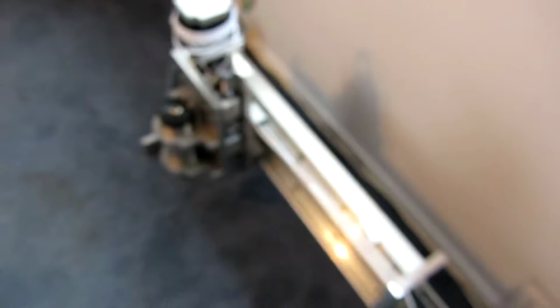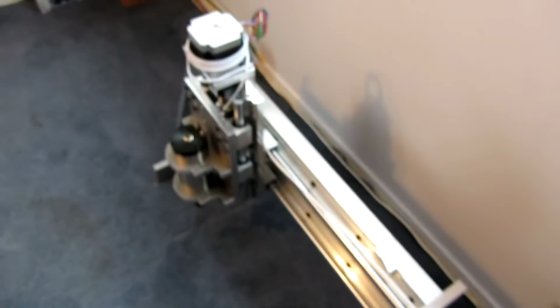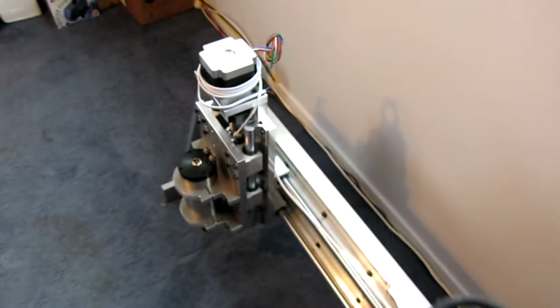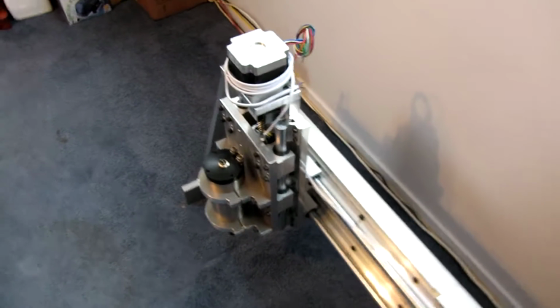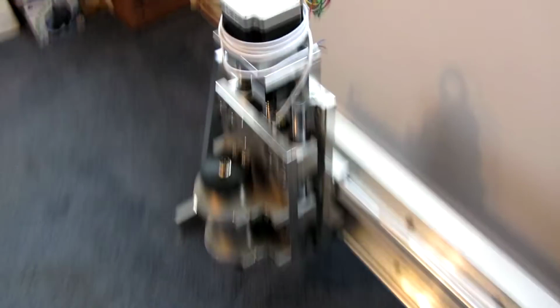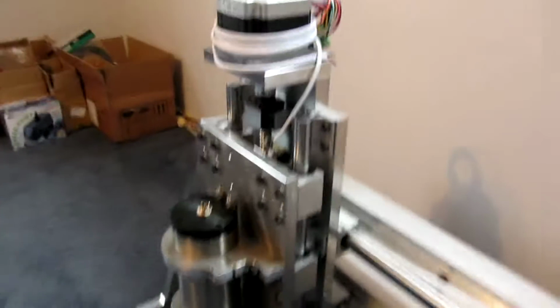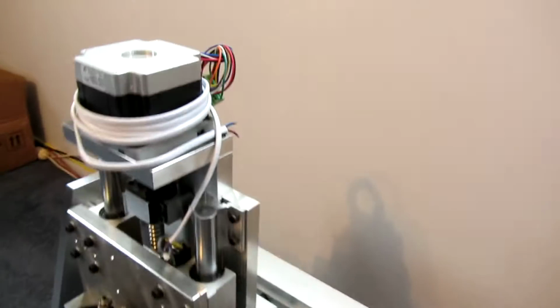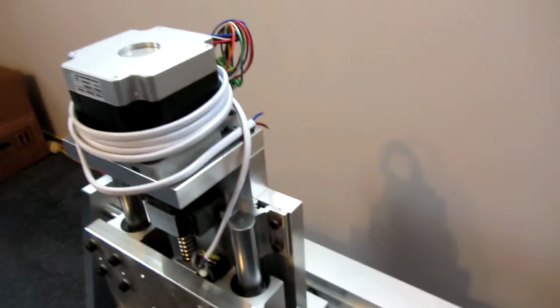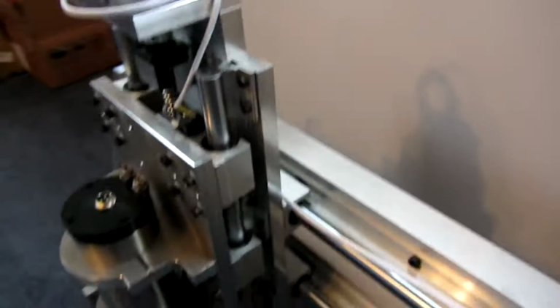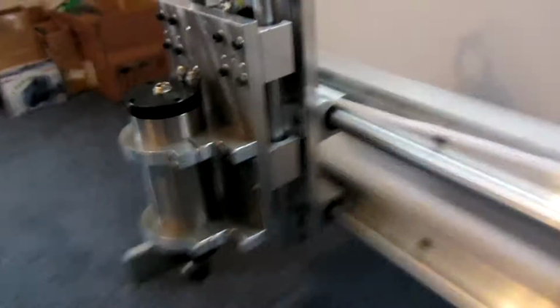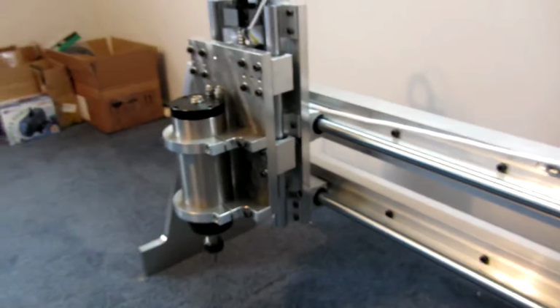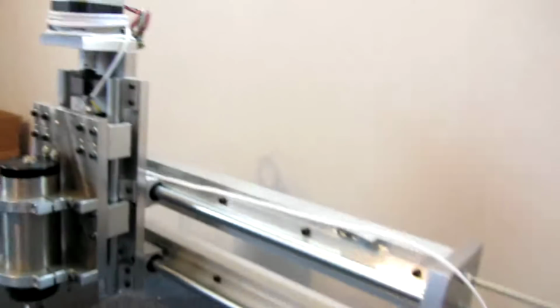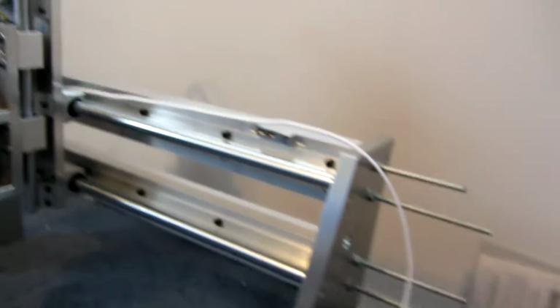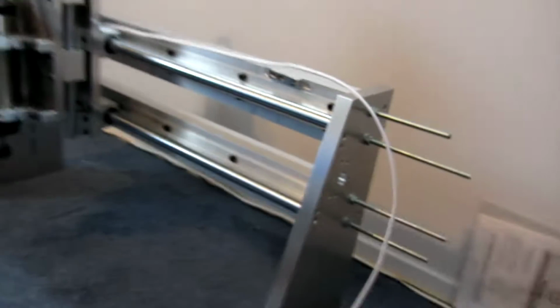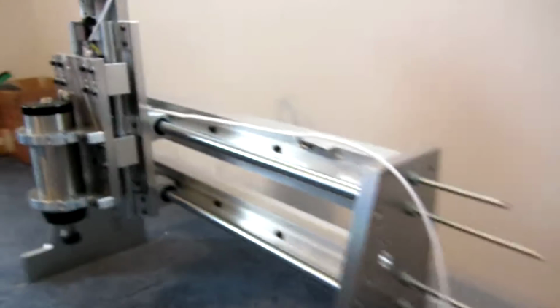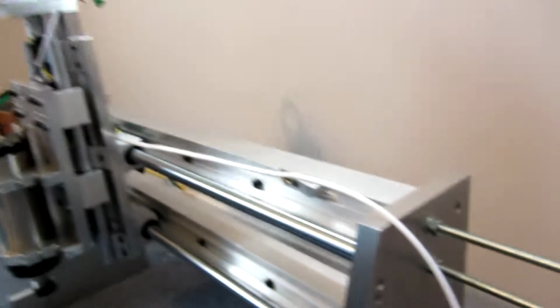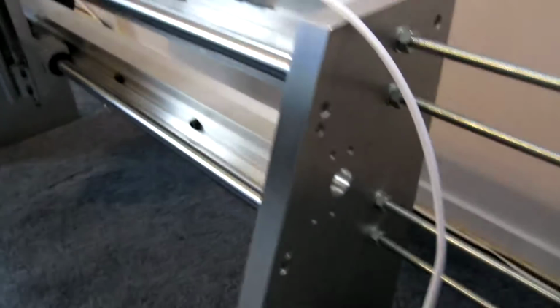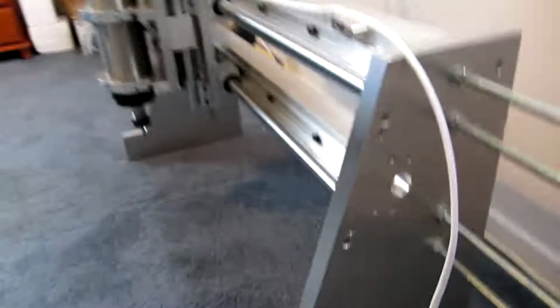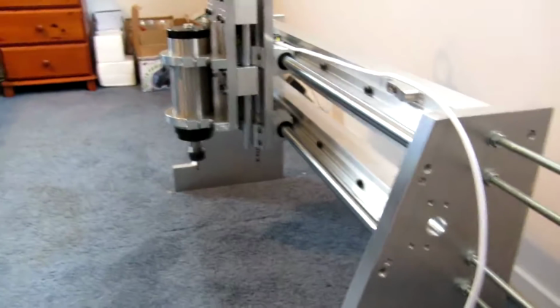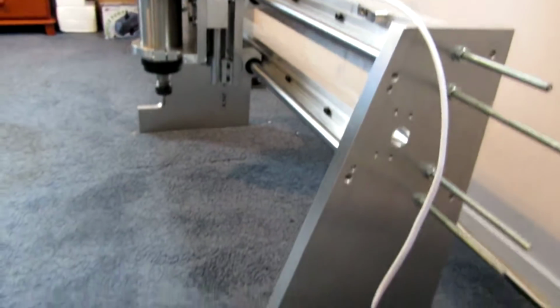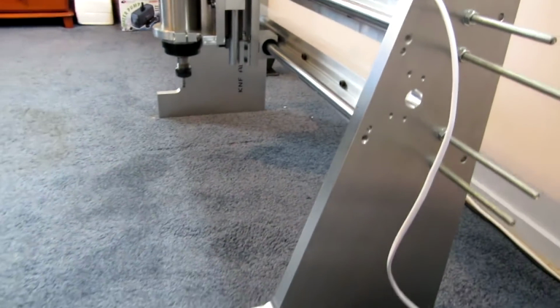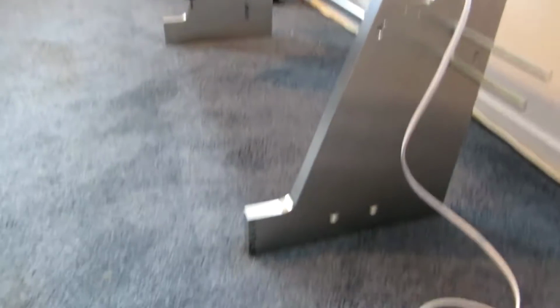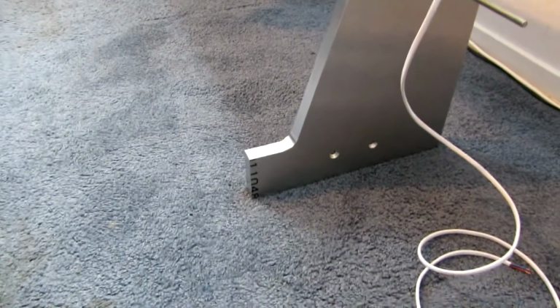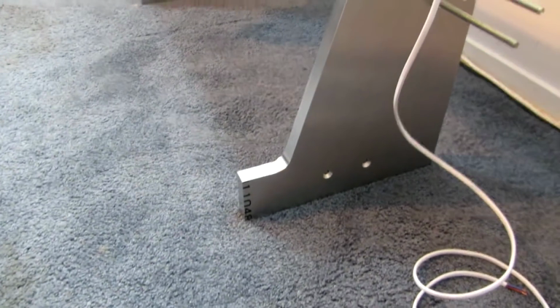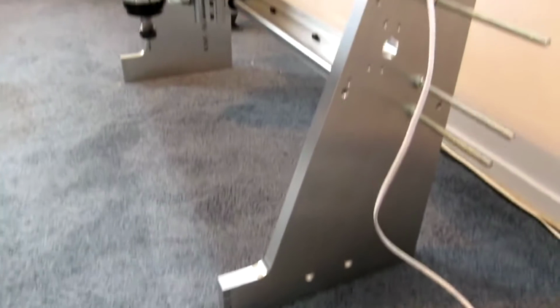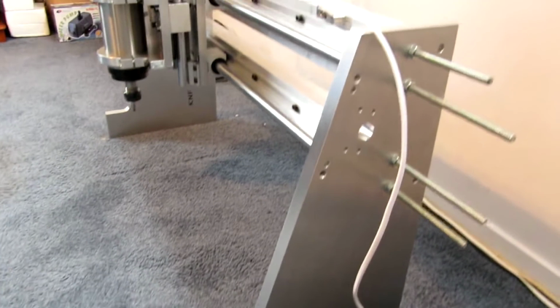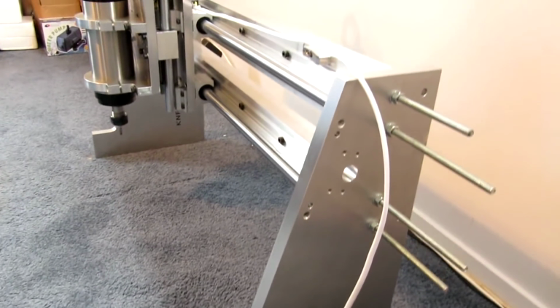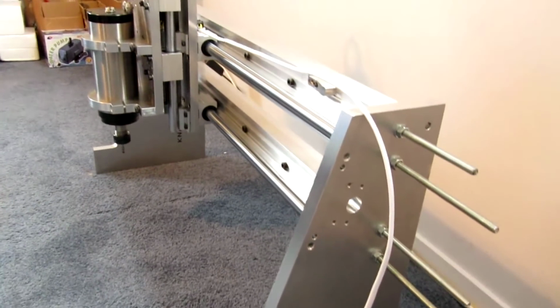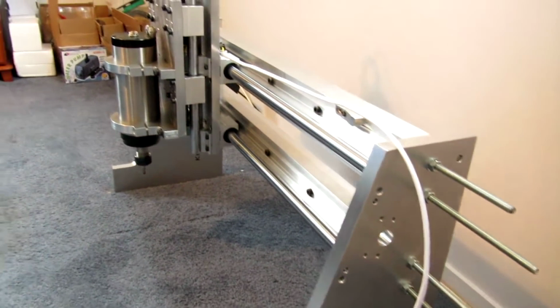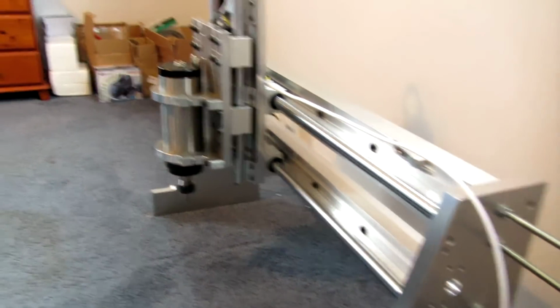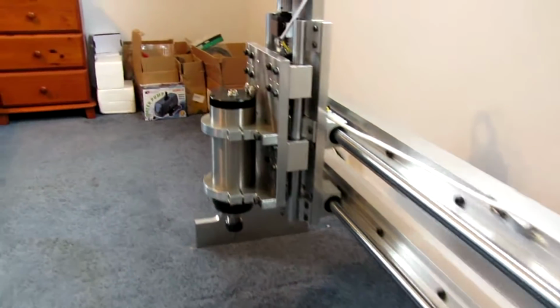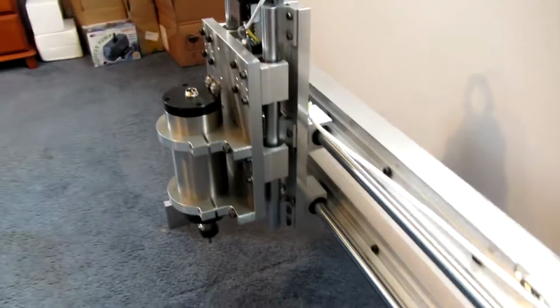Well, here's the next installment. The gantry is almost there. Here's the gantry plate, and it's actually quite nicely balanced so it sits on the floor.